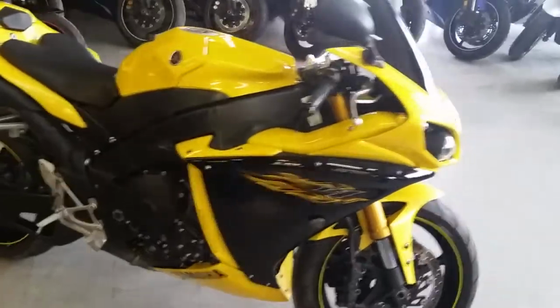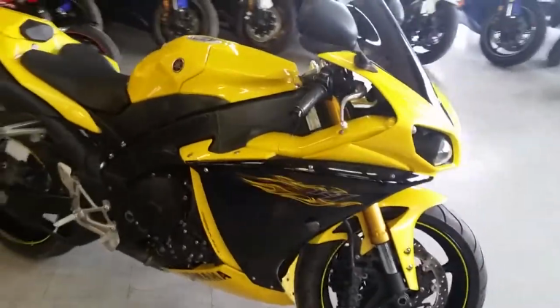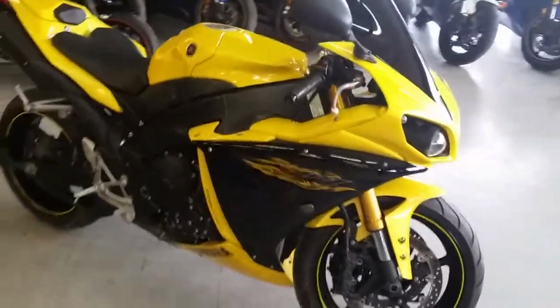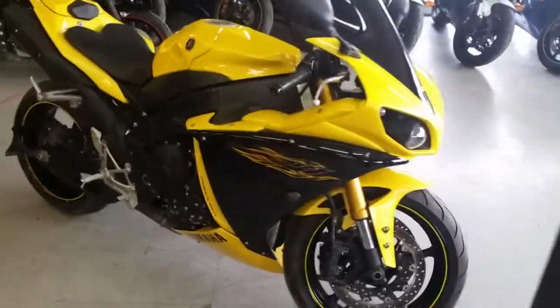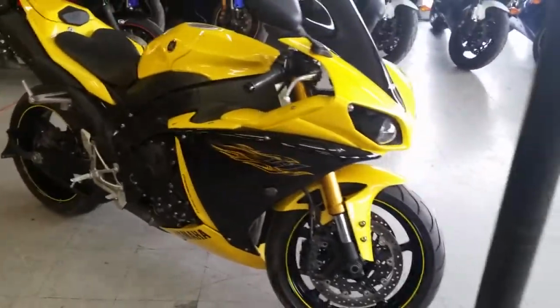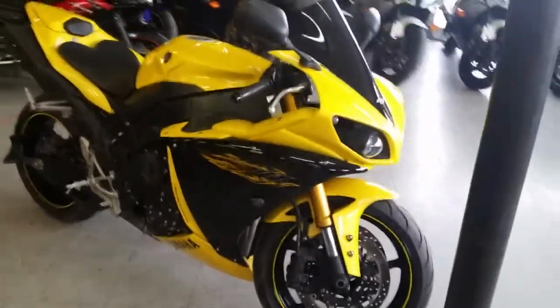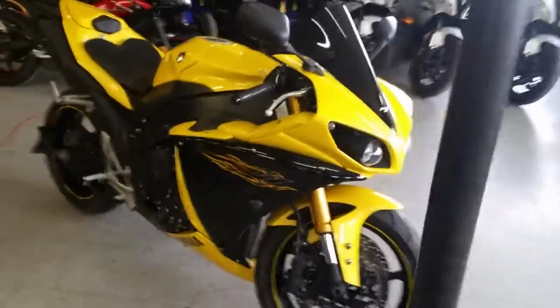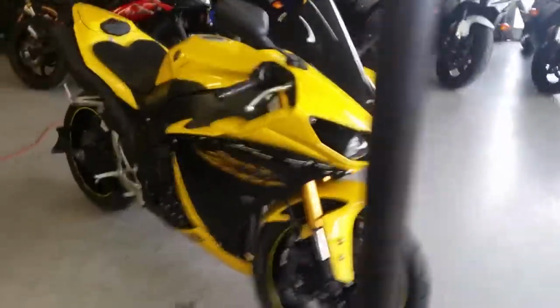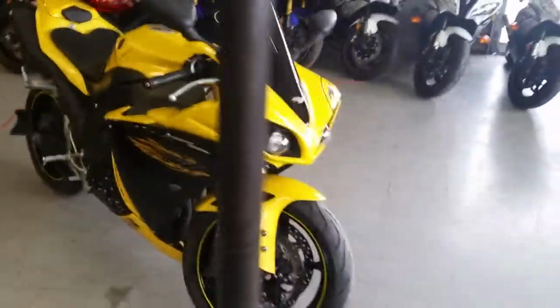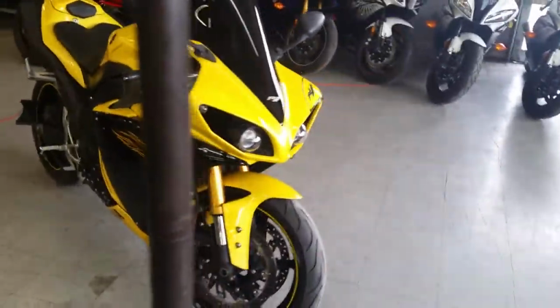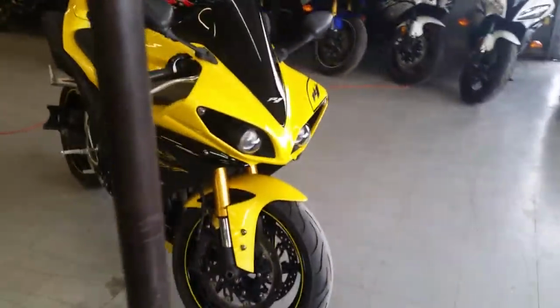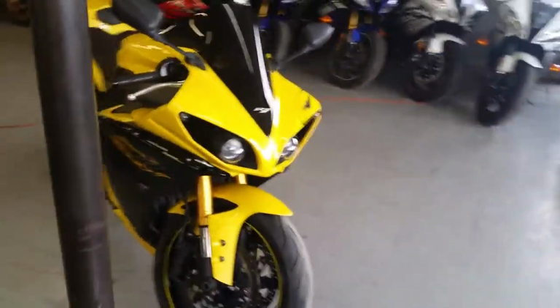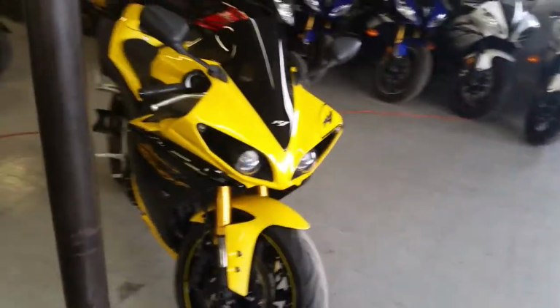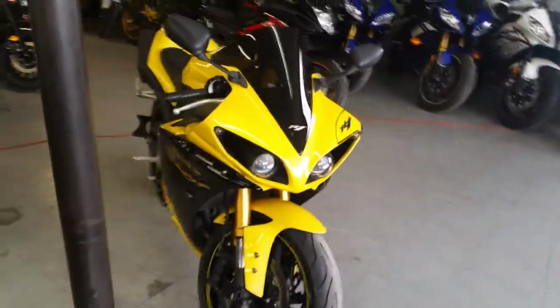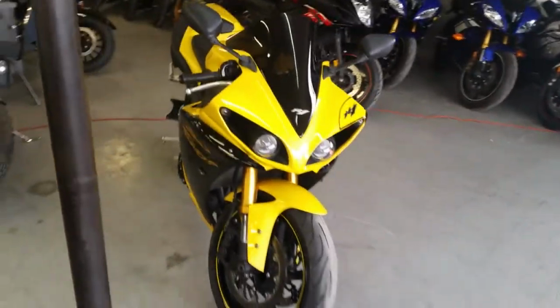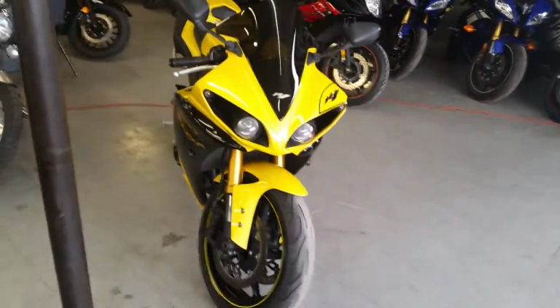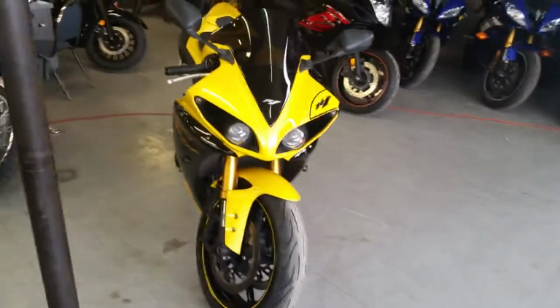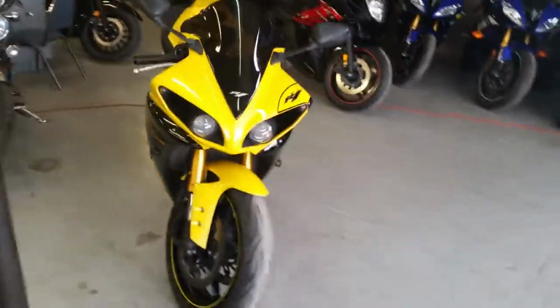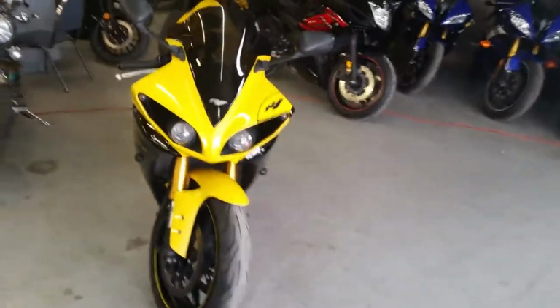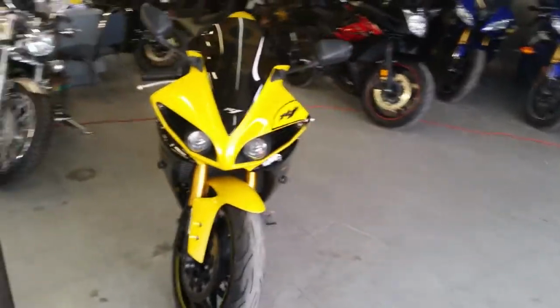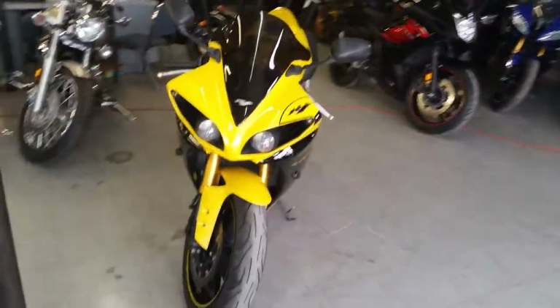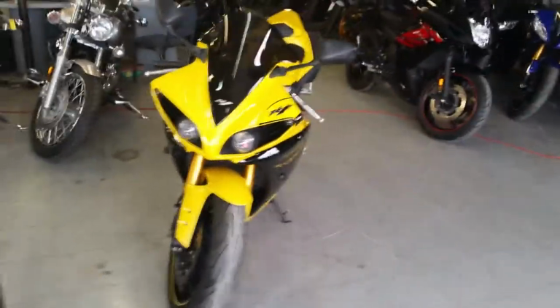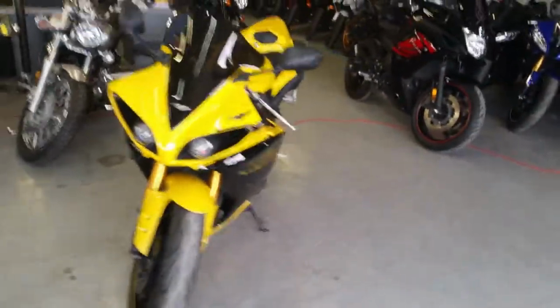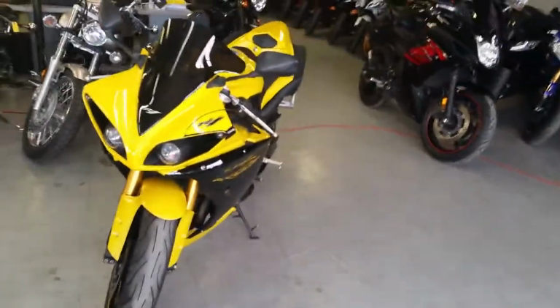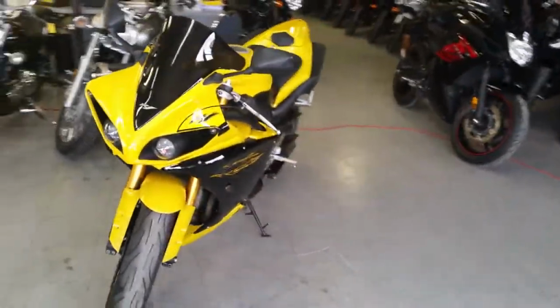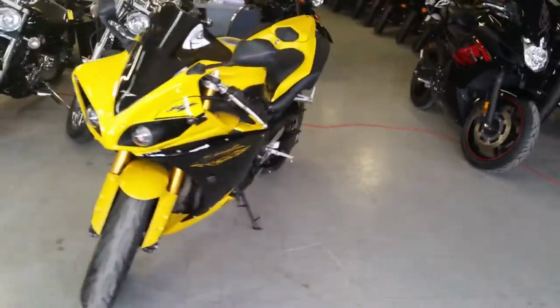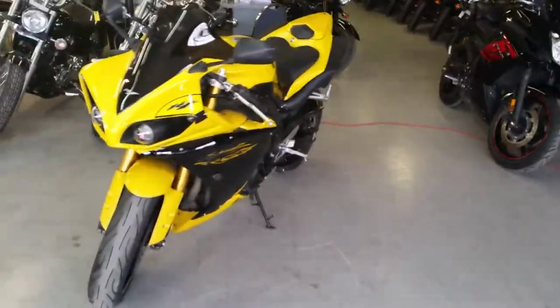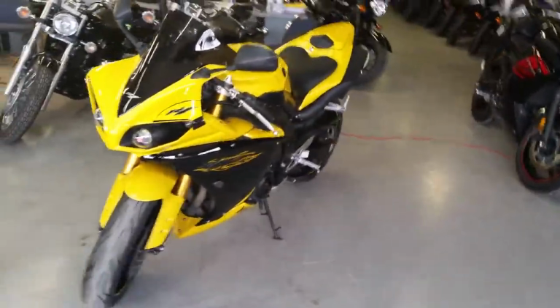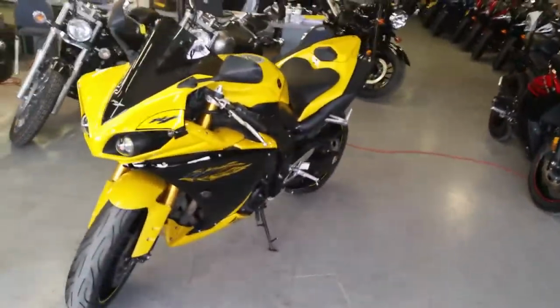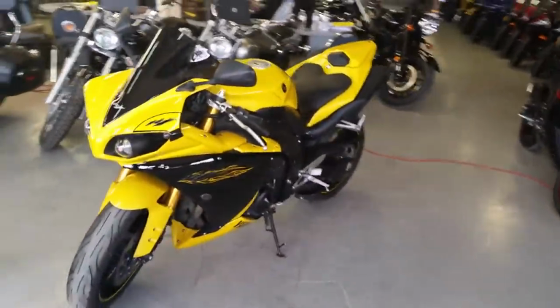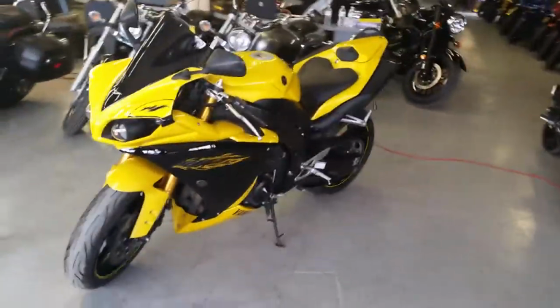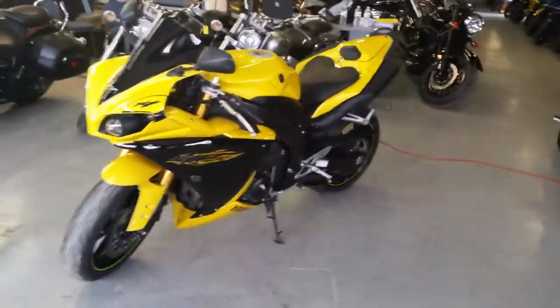This thing's just been serviced at an authorized Yamaha dealership. It's been inspected, all the fluids have been changed, and it's ready to tear up the streets.